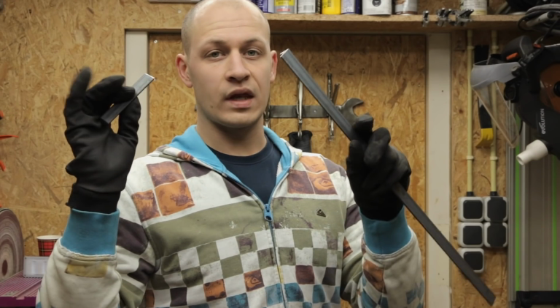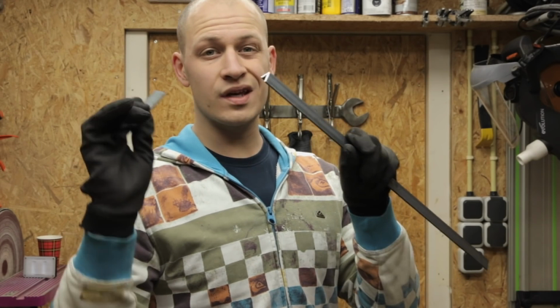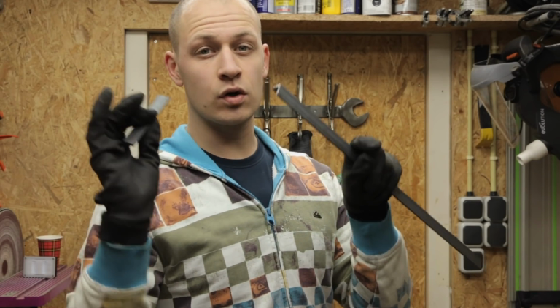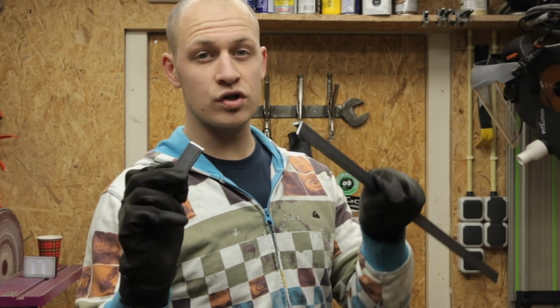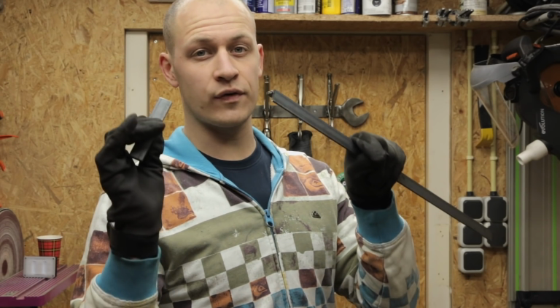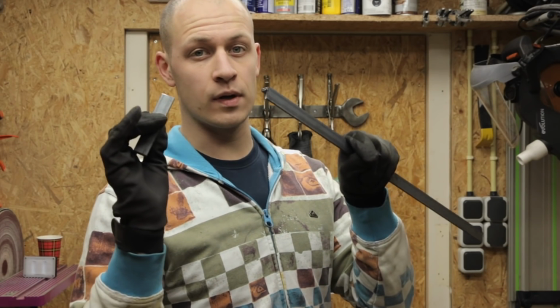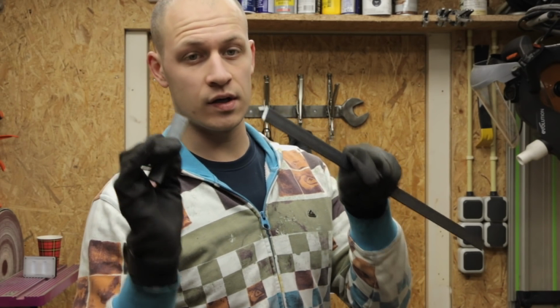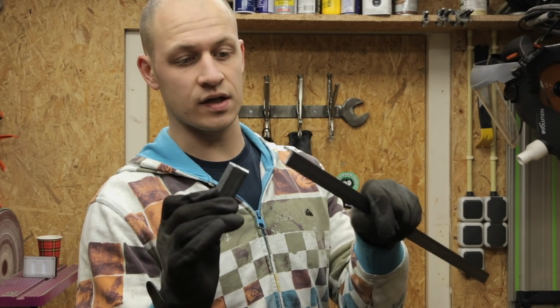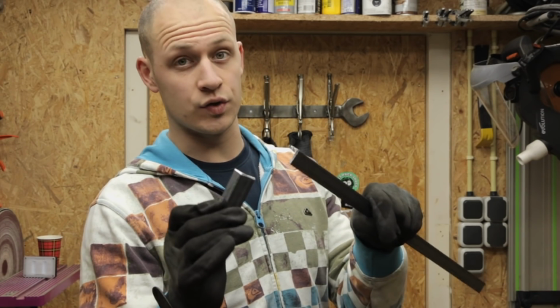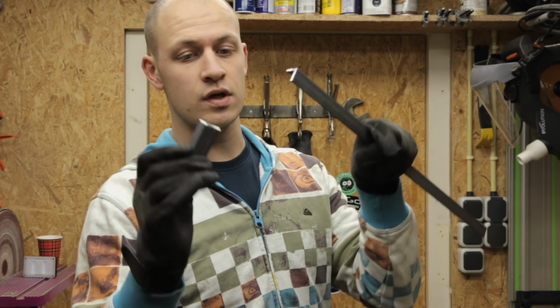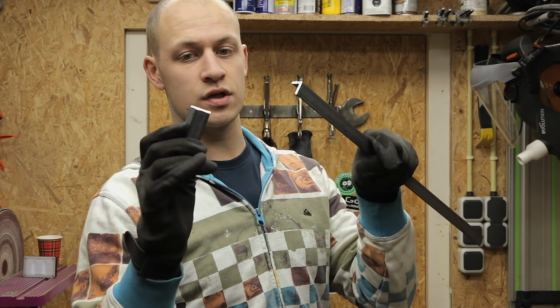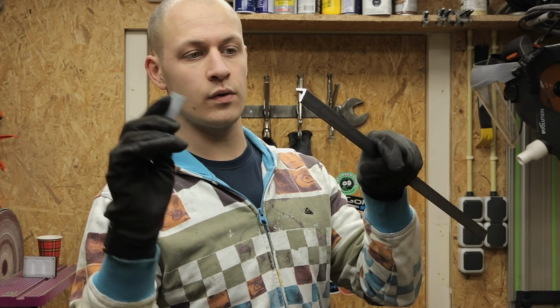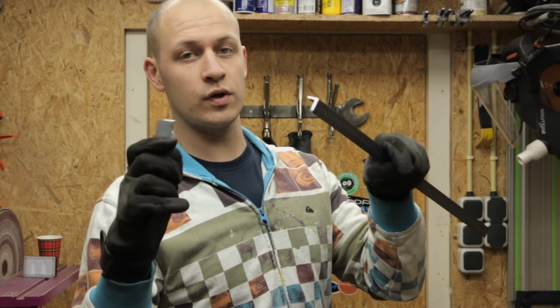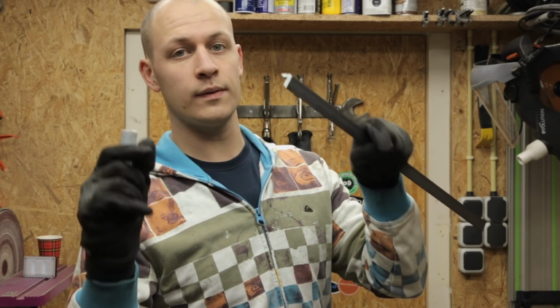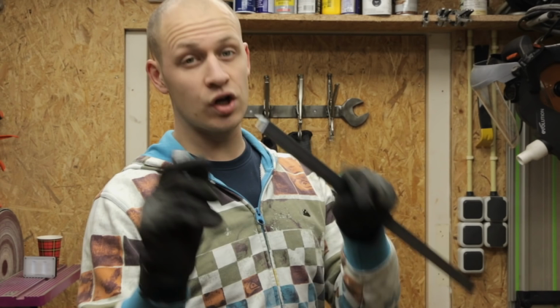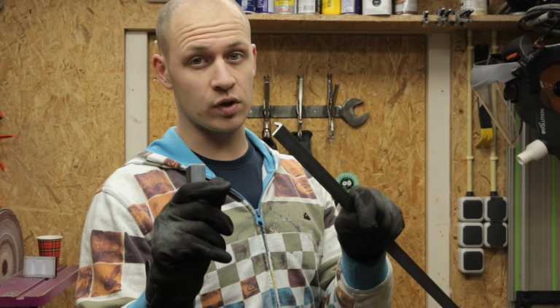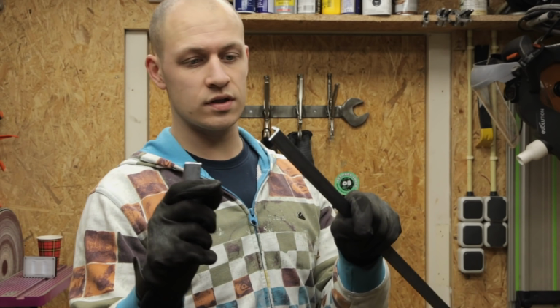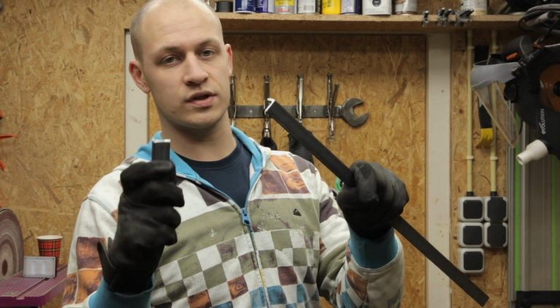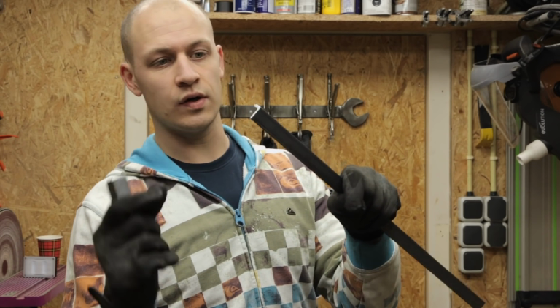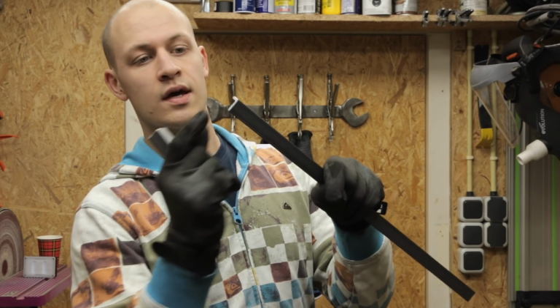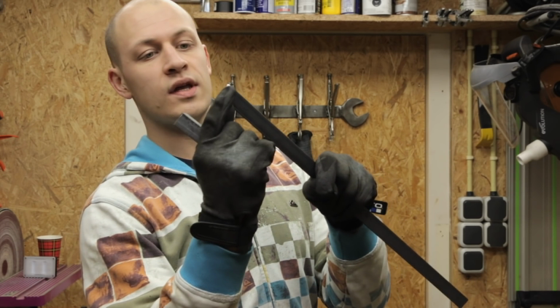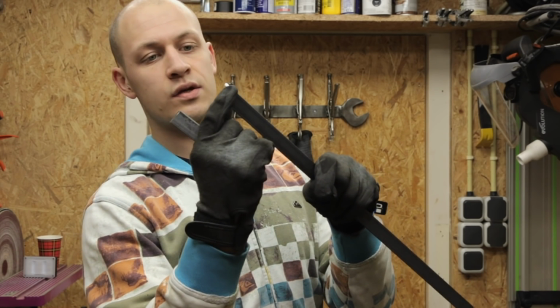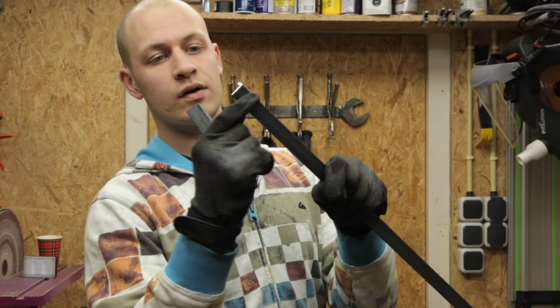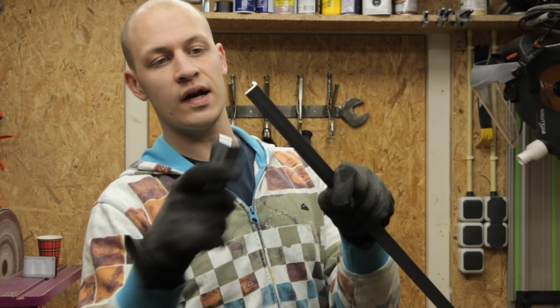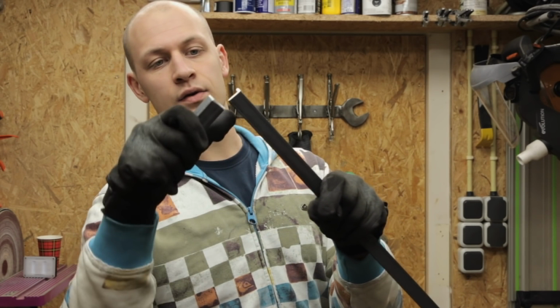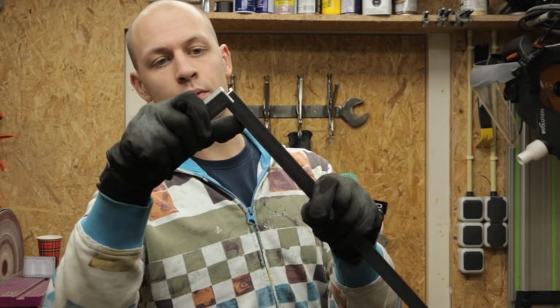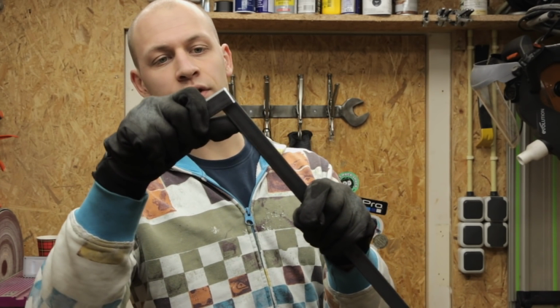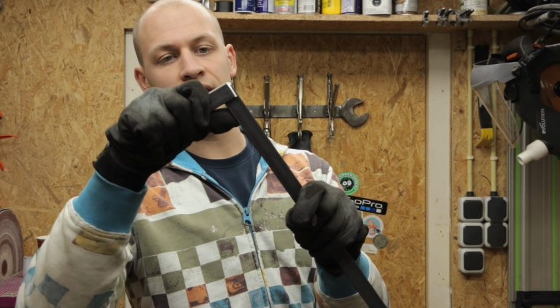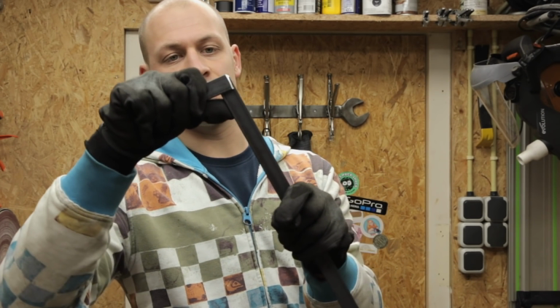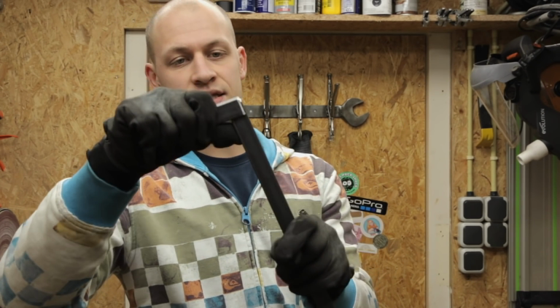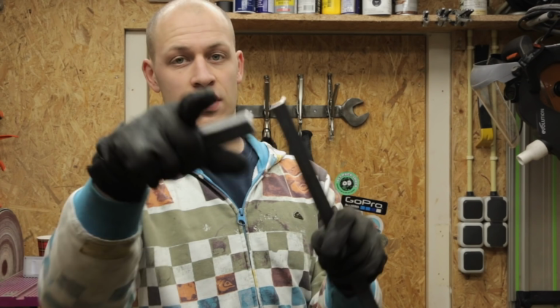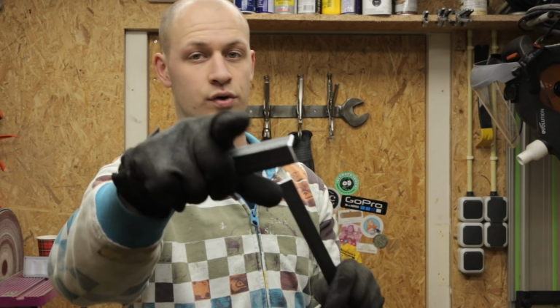I want to have the corners of my frame nice and closed. So what I'm gonna do, I'm gonna cope the corners — that's what it's called. You take a square out of here and you weld them in here like this. I'll show you.